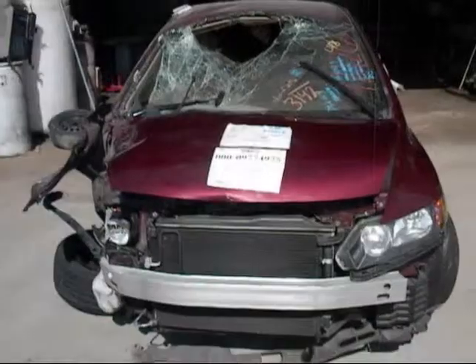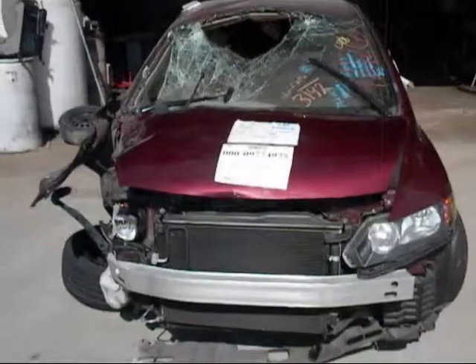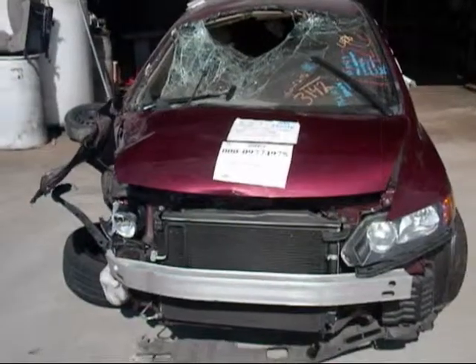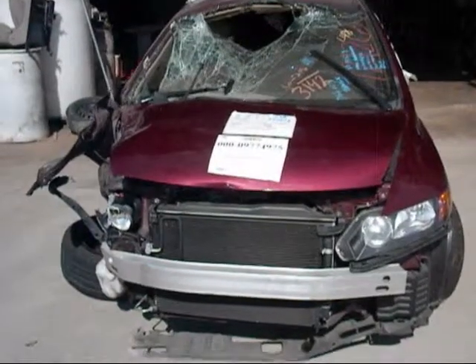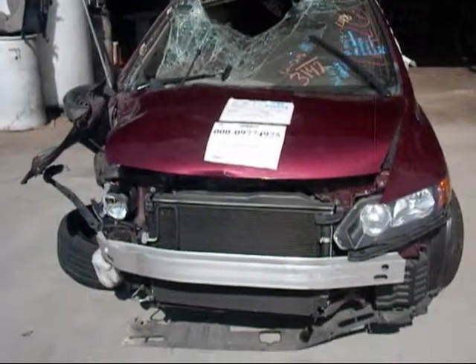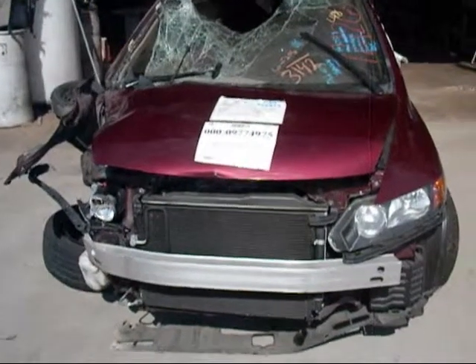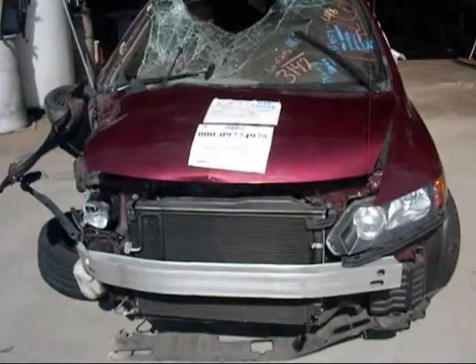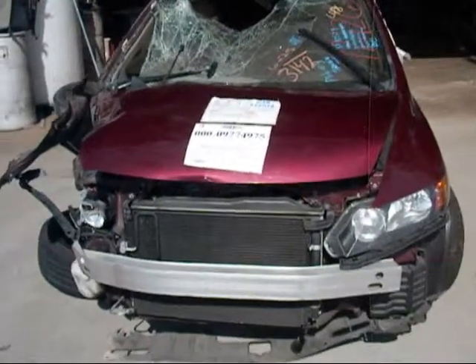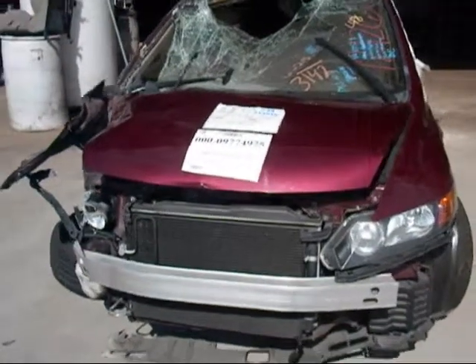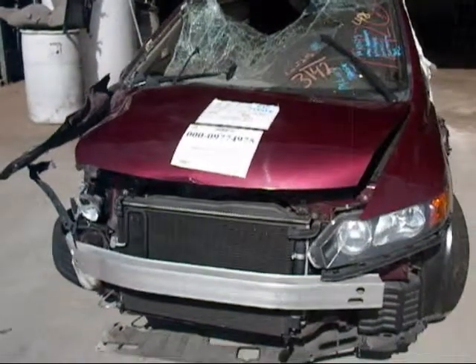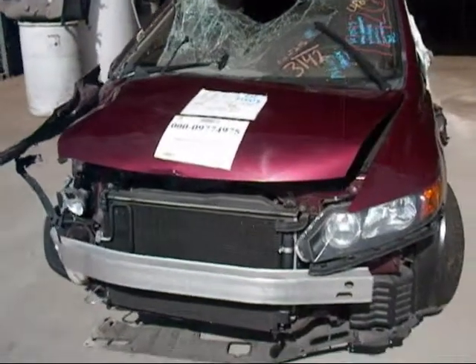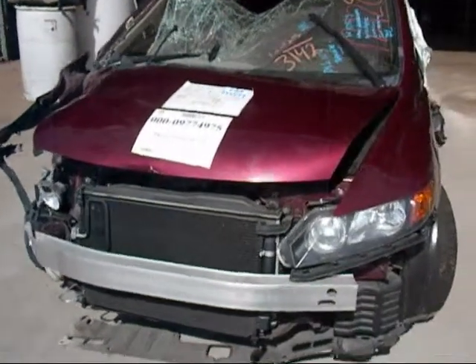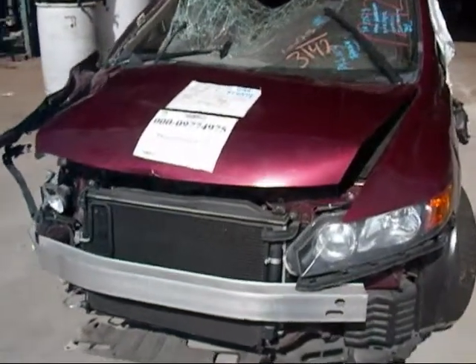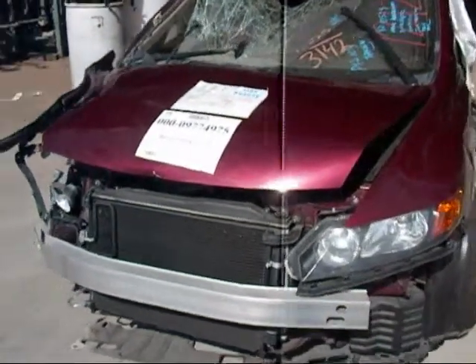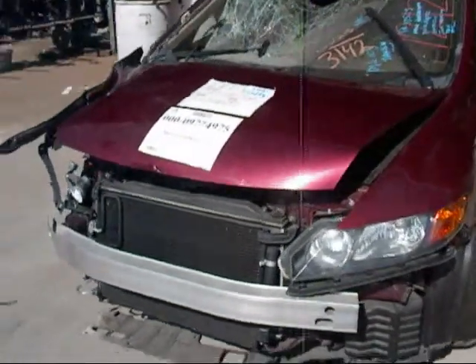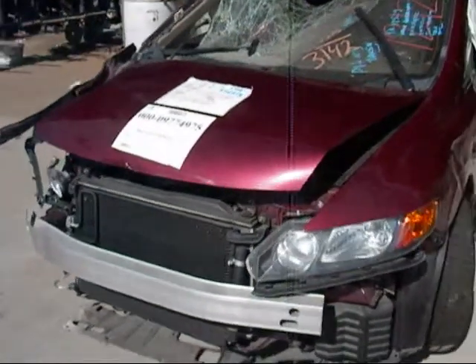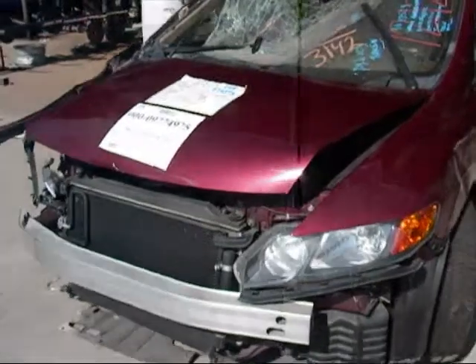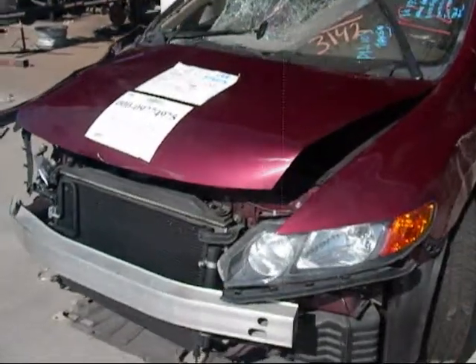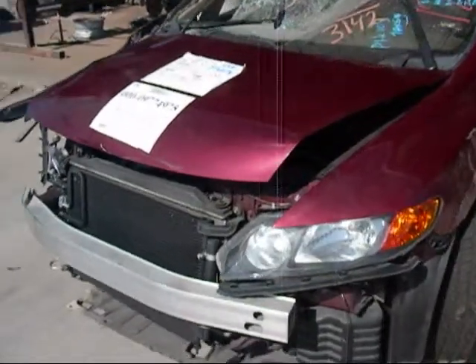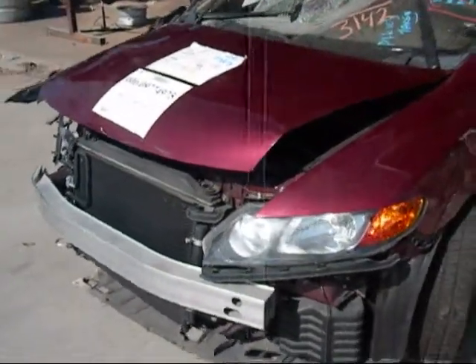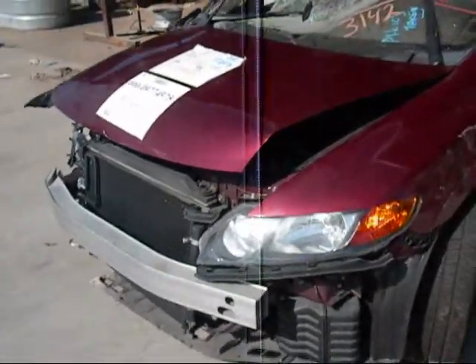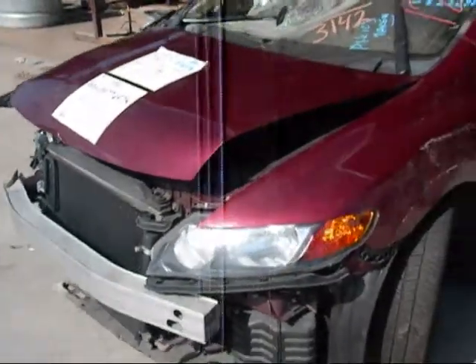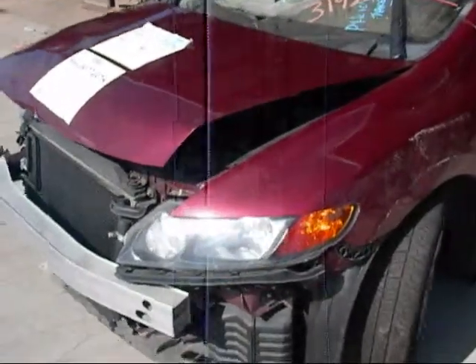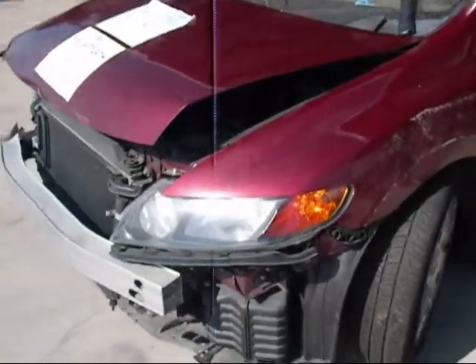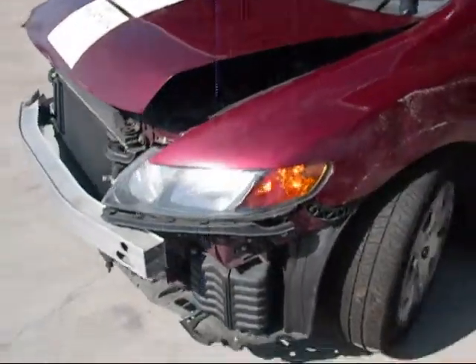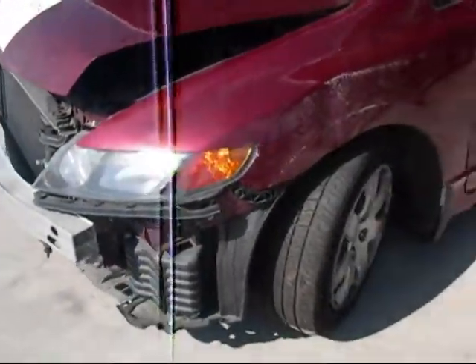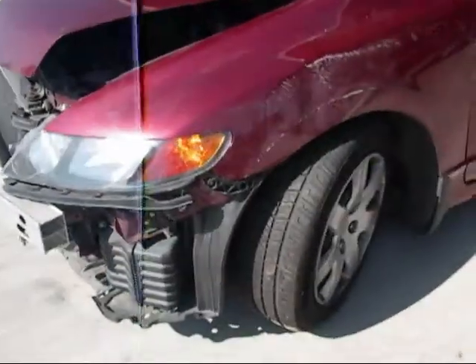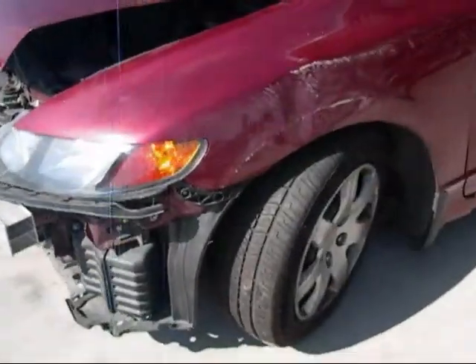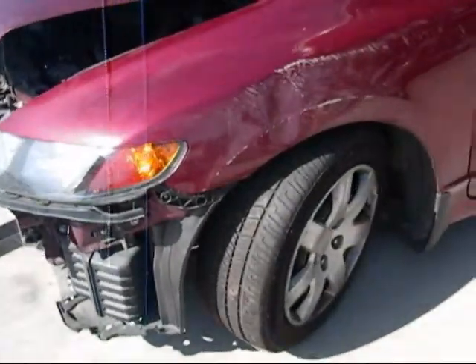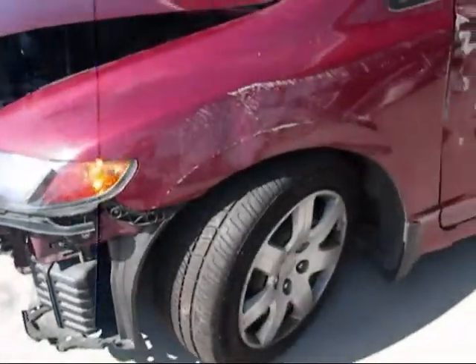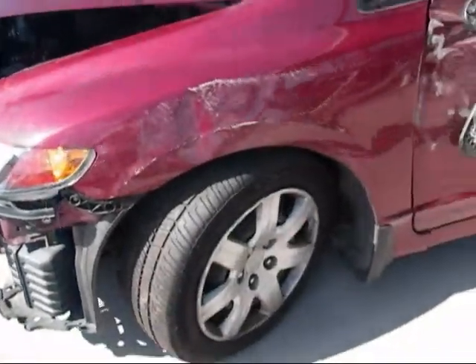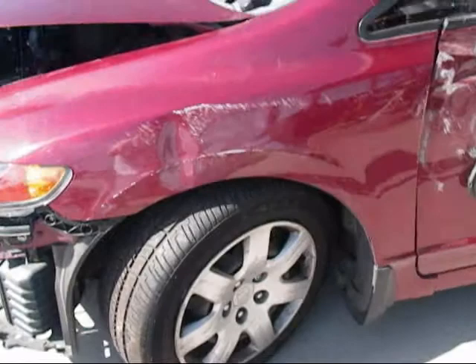Welcome to Fresno Tap Recycling. Today we have a 2006 Honda Civic that was involved in a rollover accident. The hood is no good, the bumper is gone, and the fender is no good.